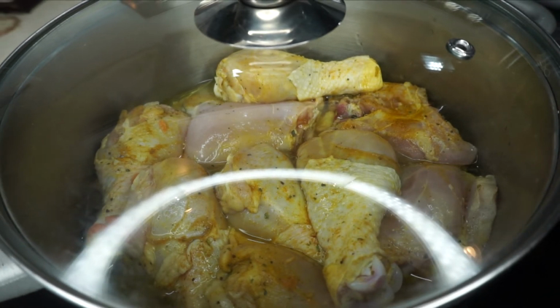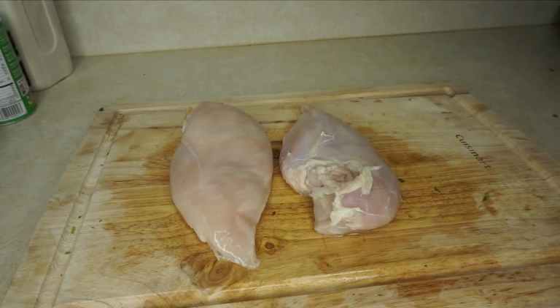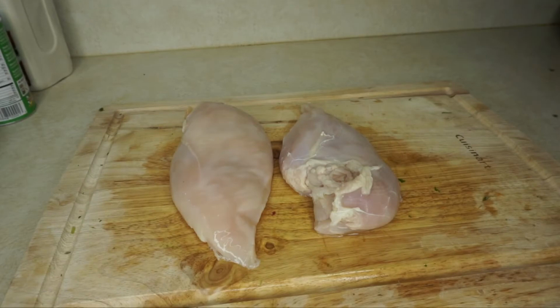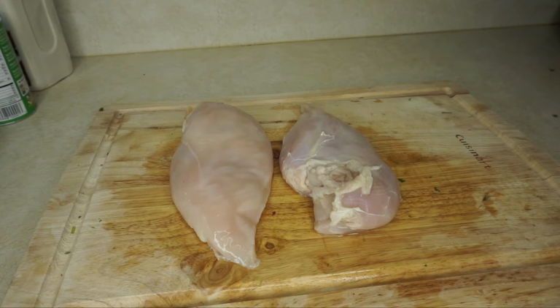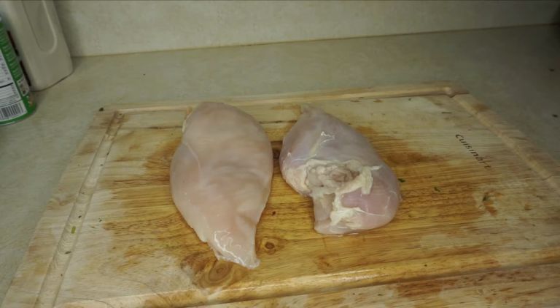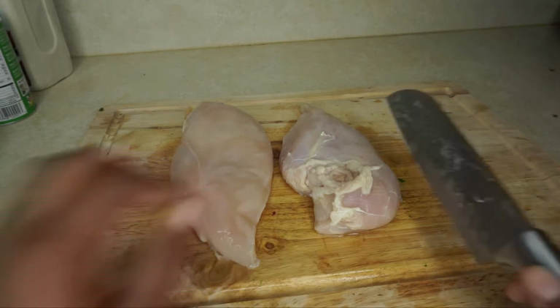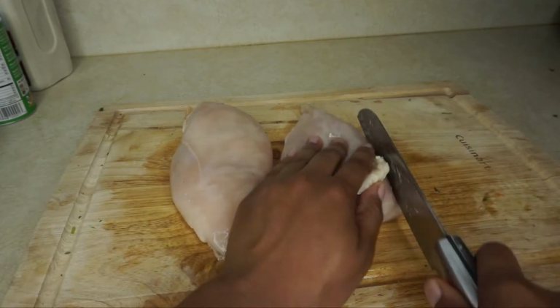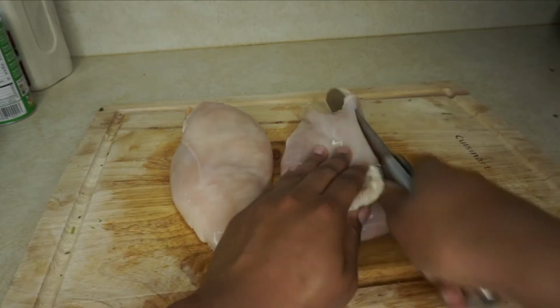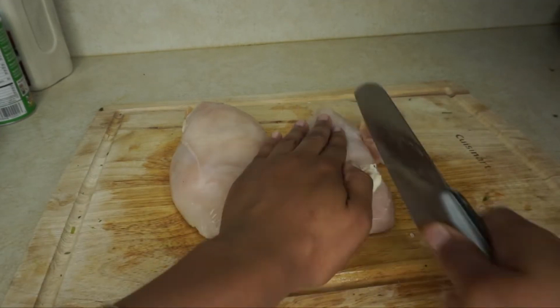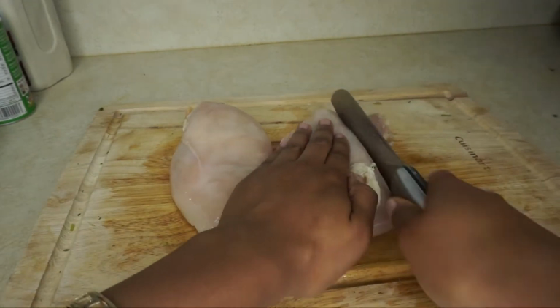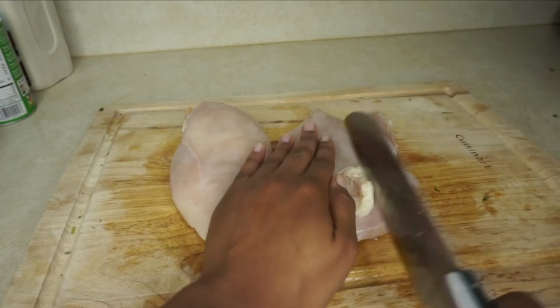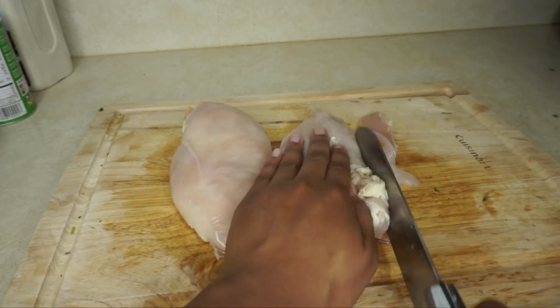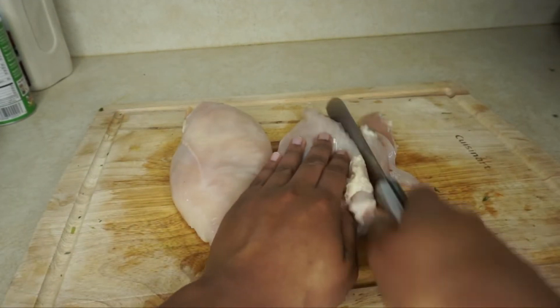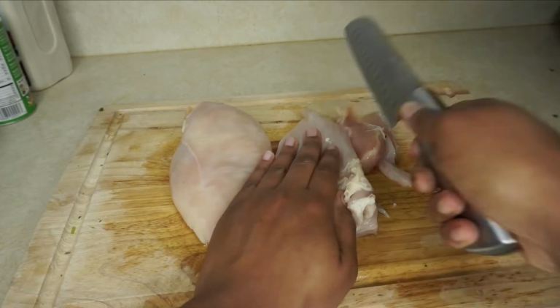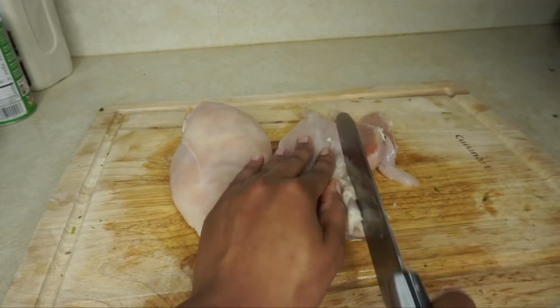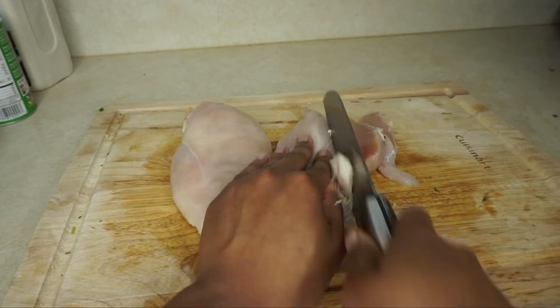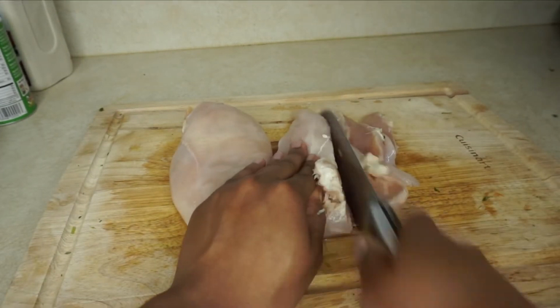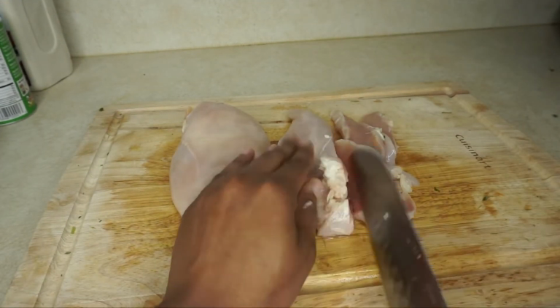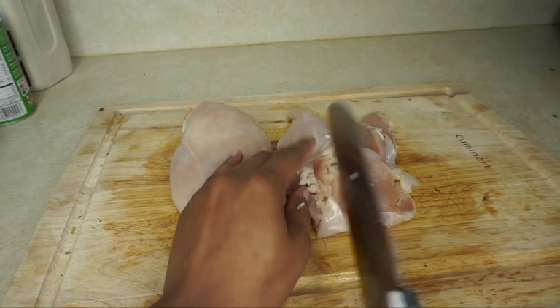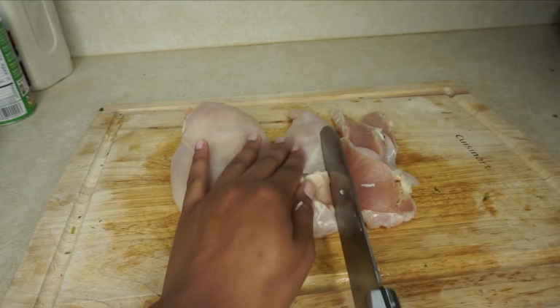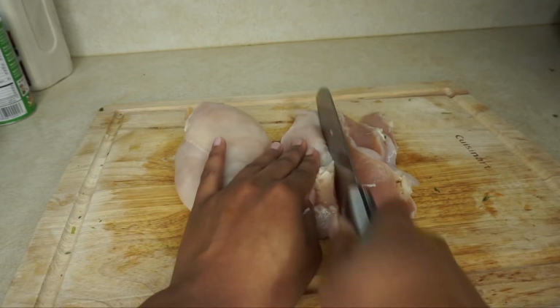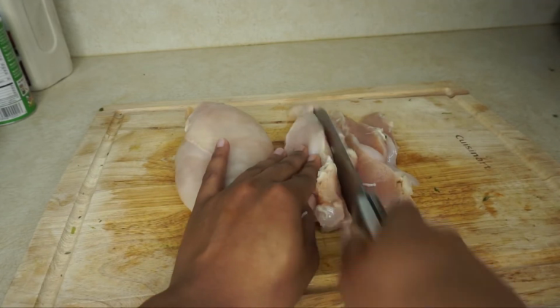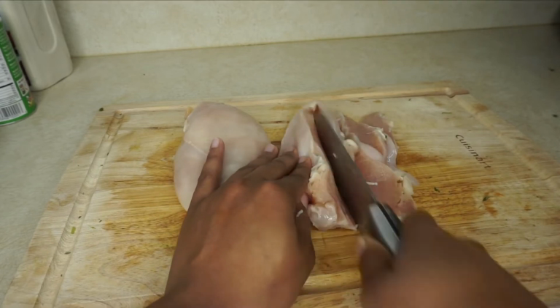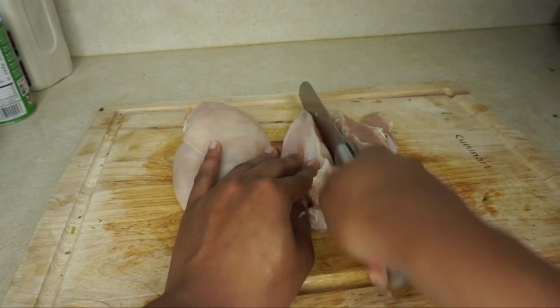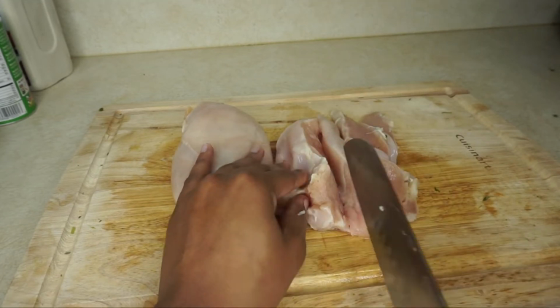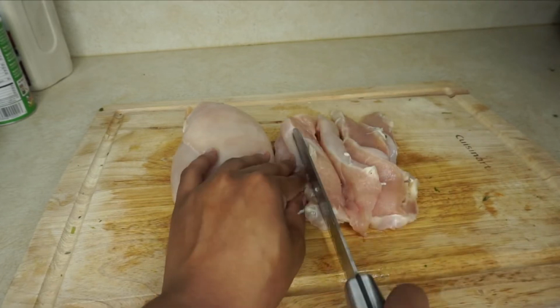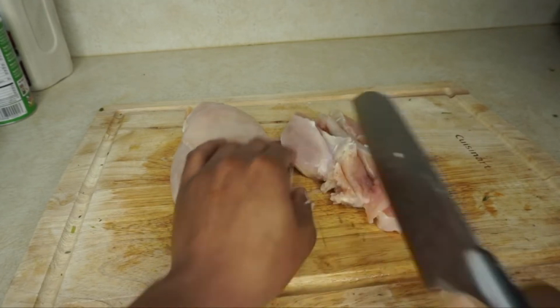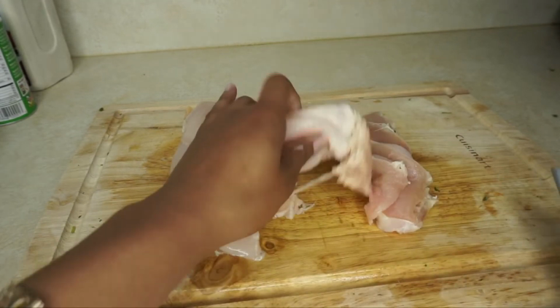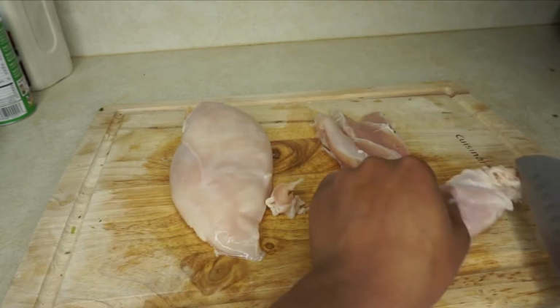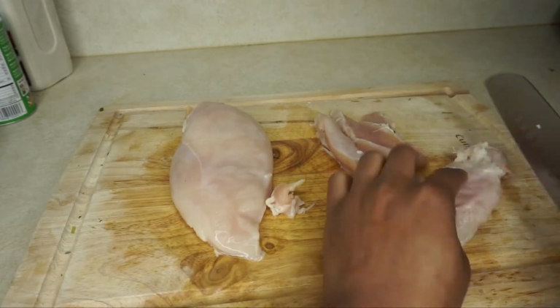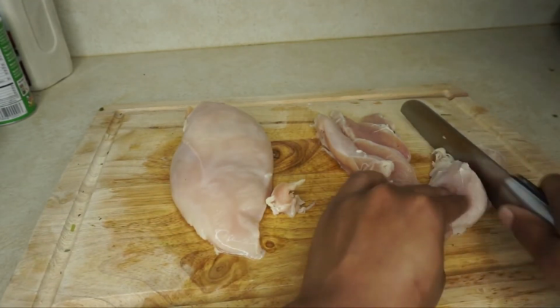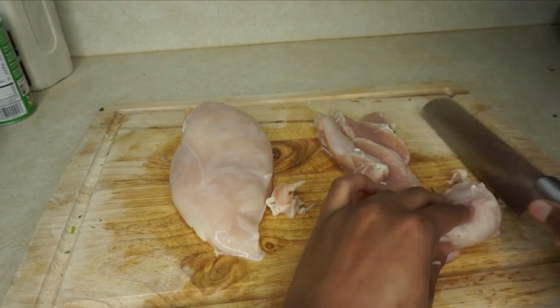Now for meal two, I'm working on my chicken breast. This is gonna be chicken breast with white rice and French-style green beans. I'm just cutting it up, then I'm gonna season it and throw them in the air fryer.